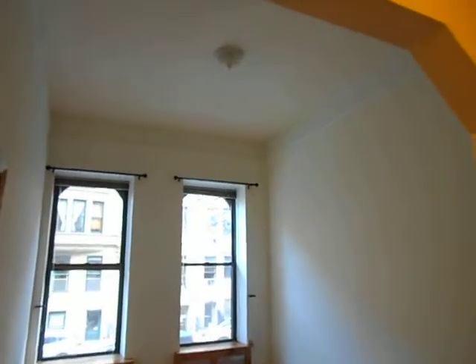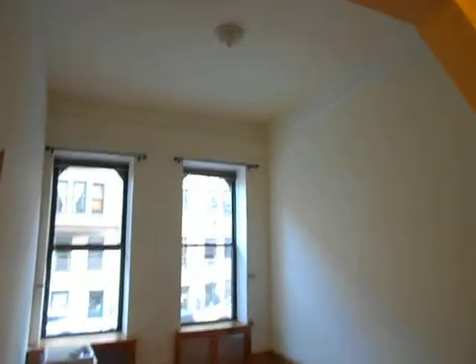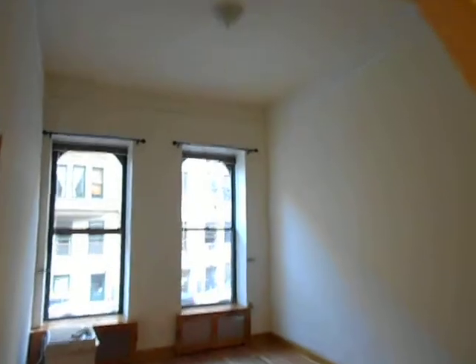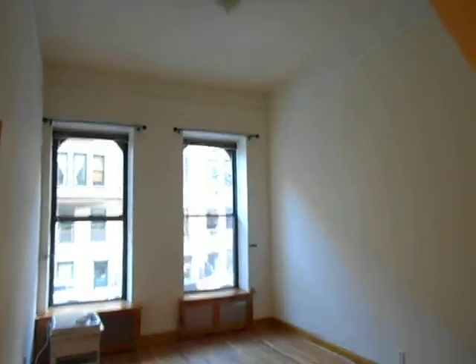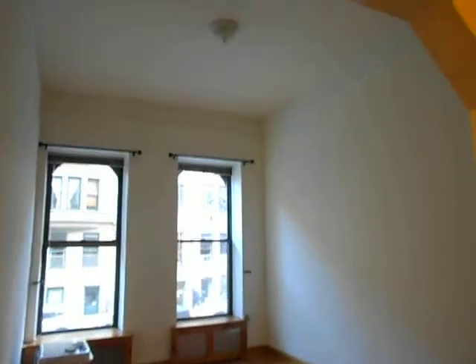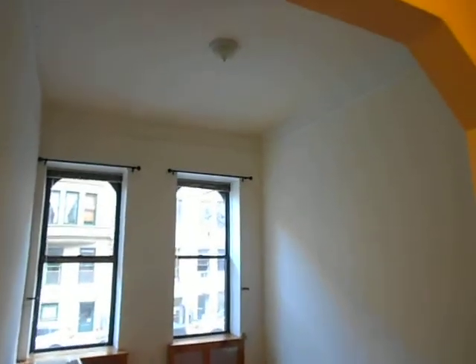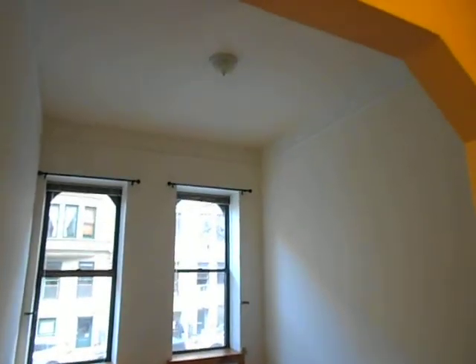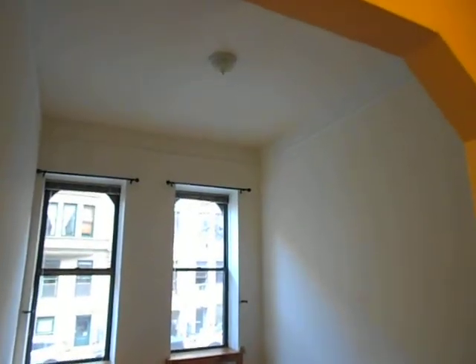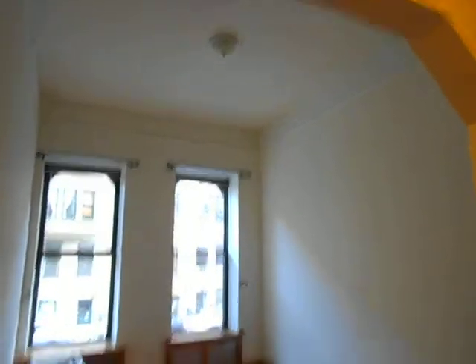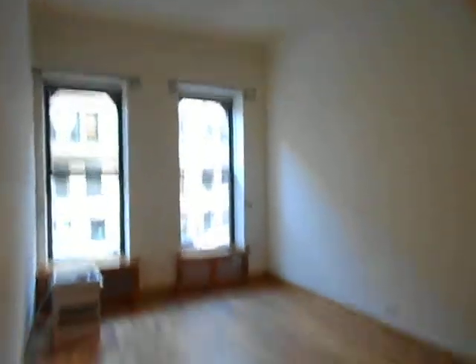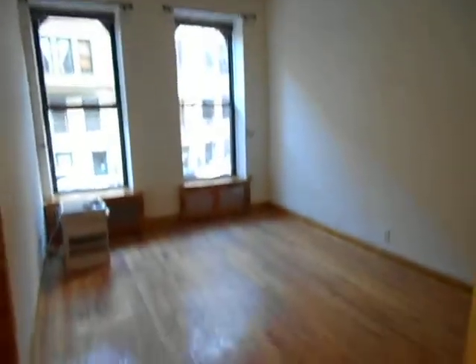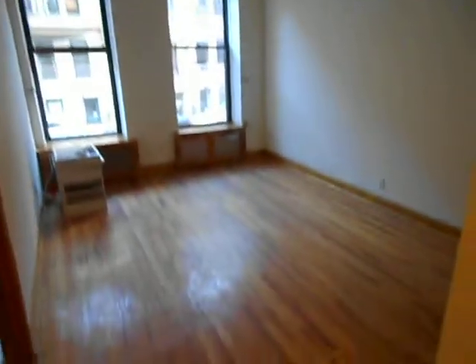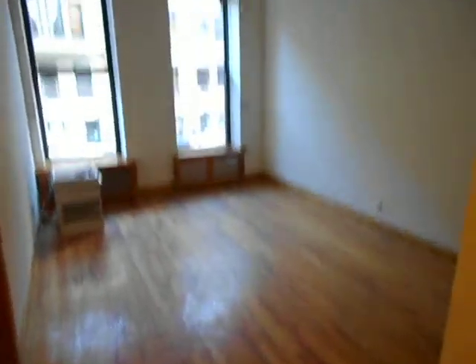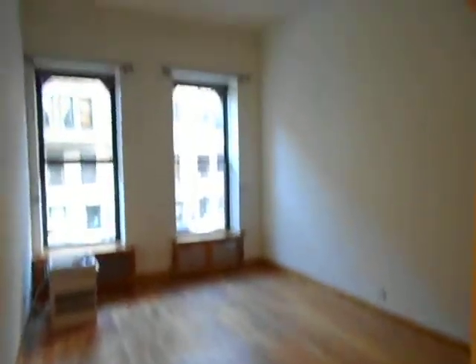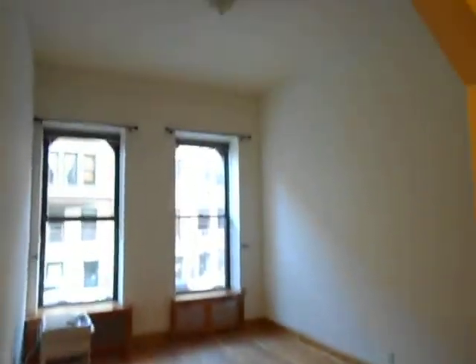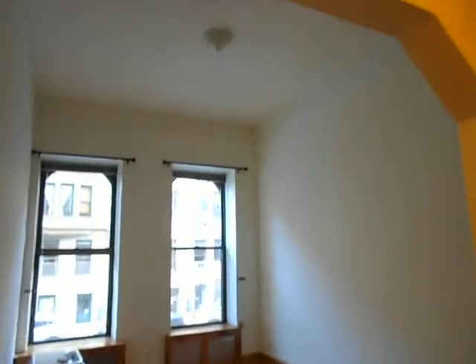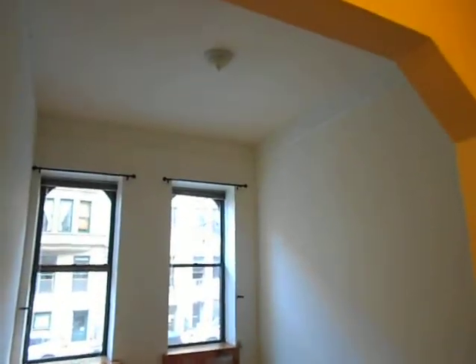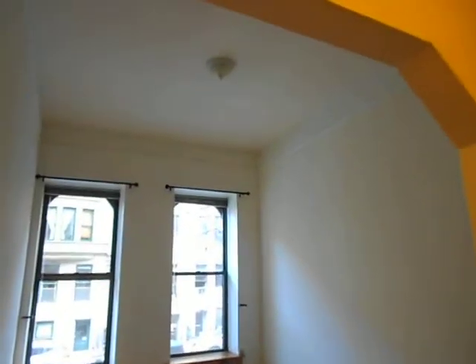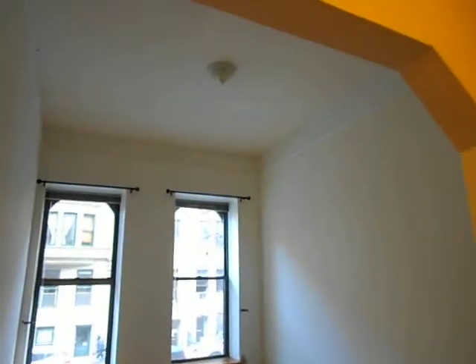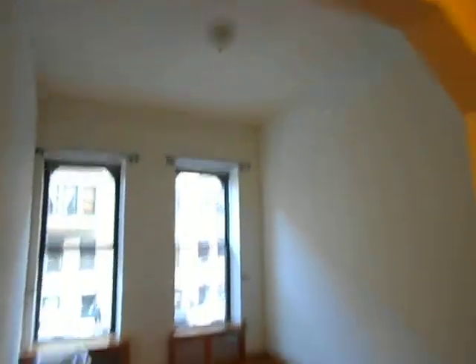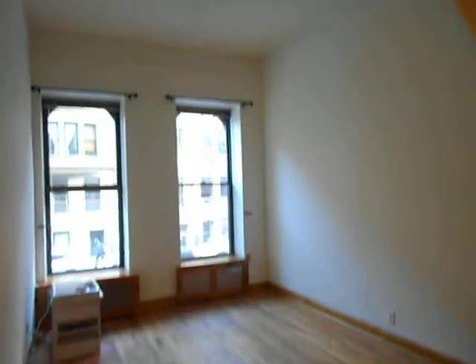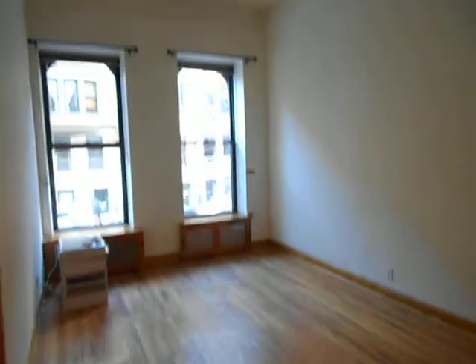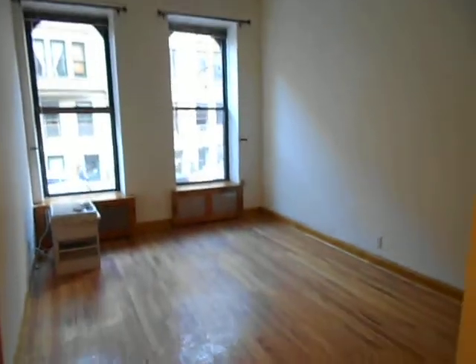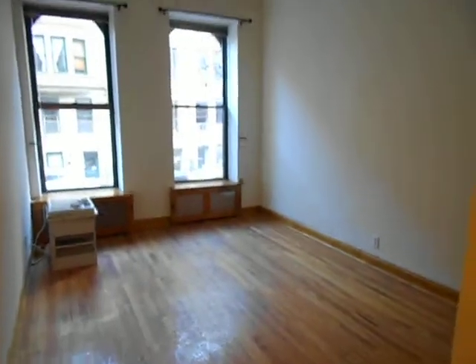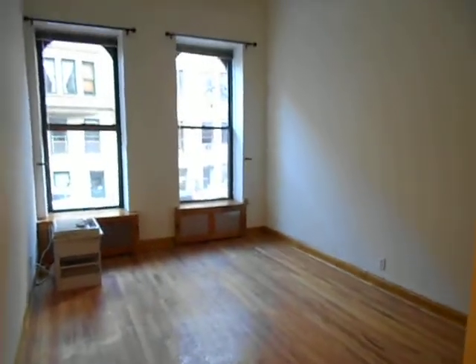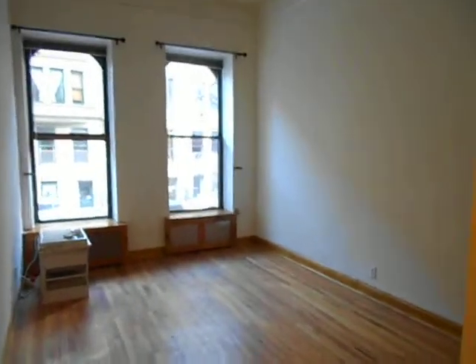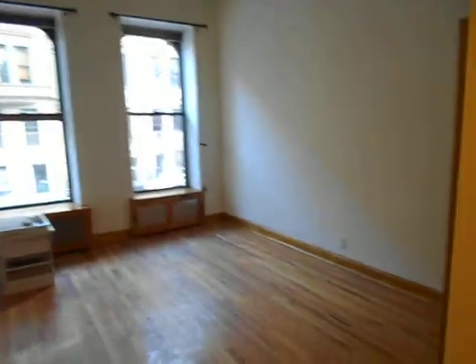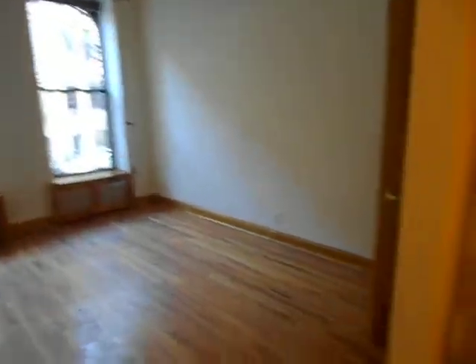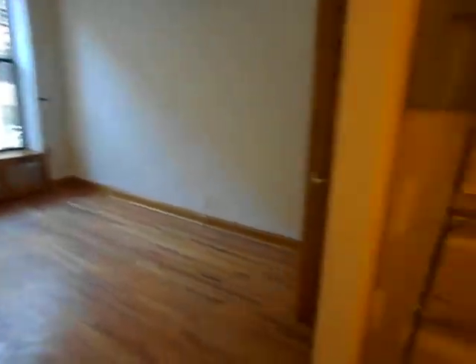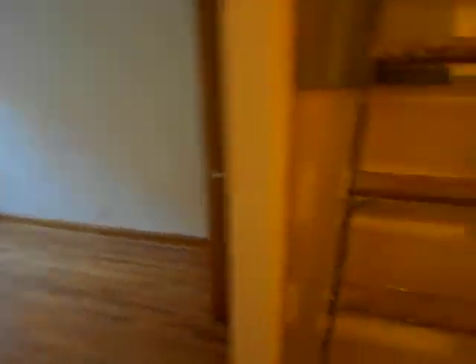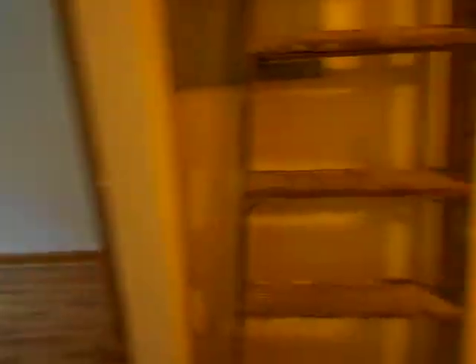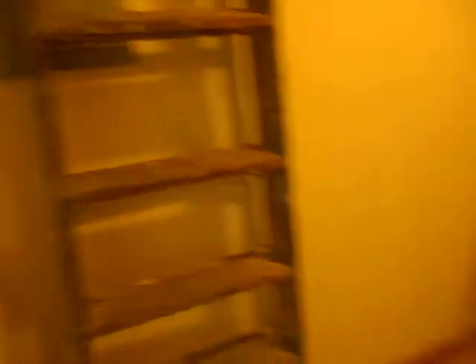This apartment has soaring cathedral ceilings — there's got to be like 15-foot ceilings. It's really tall, lots of space.